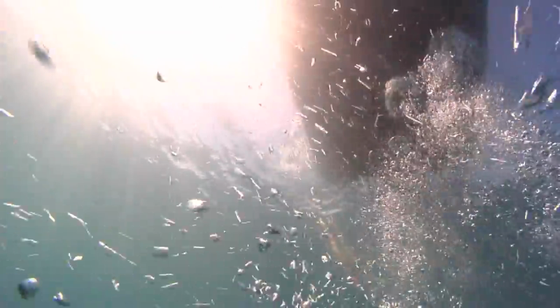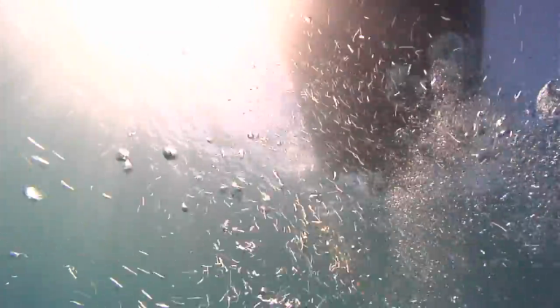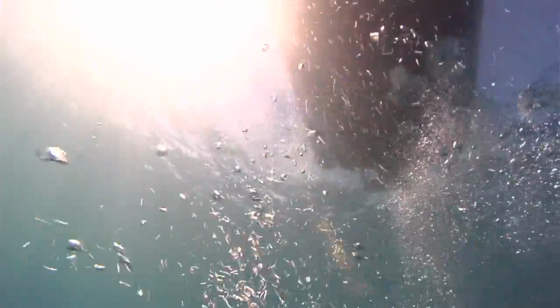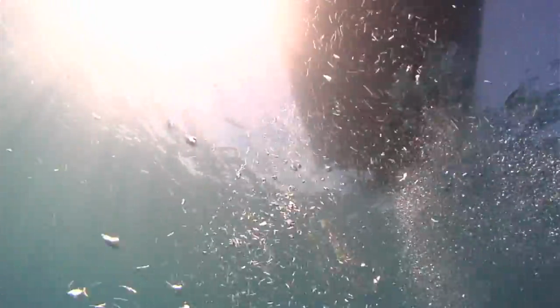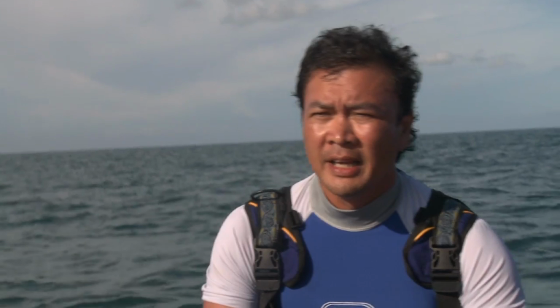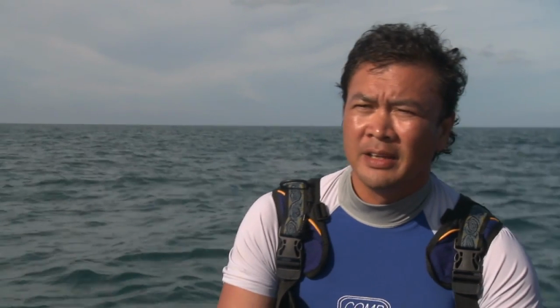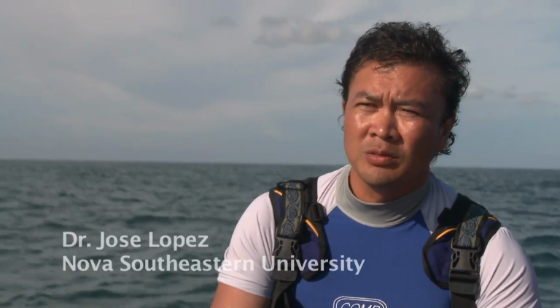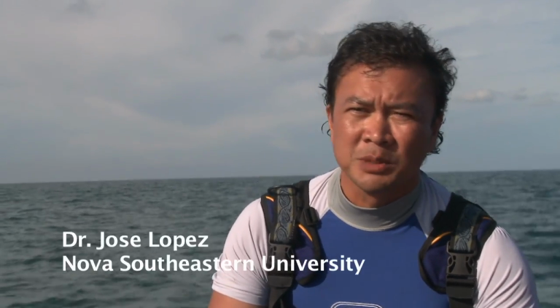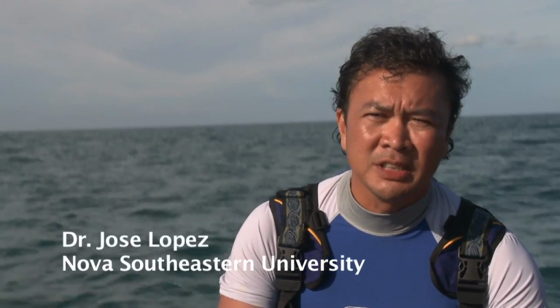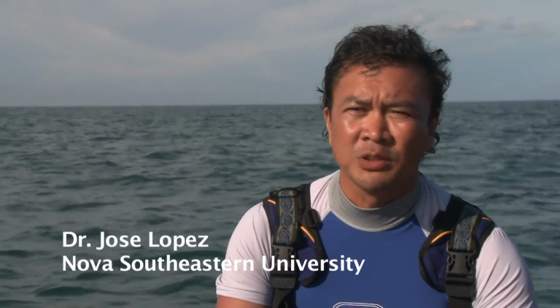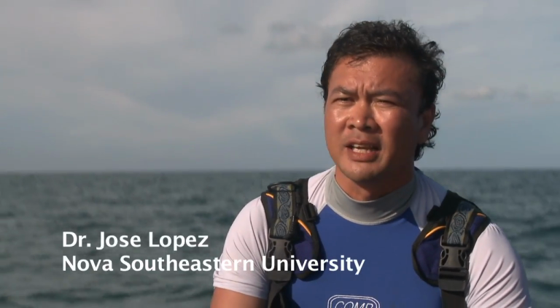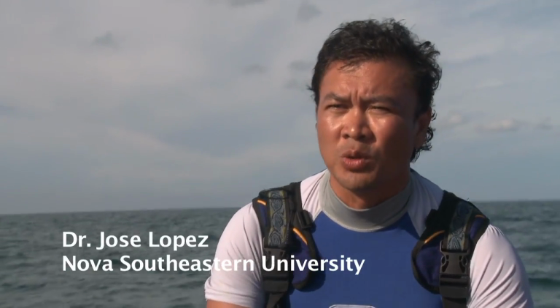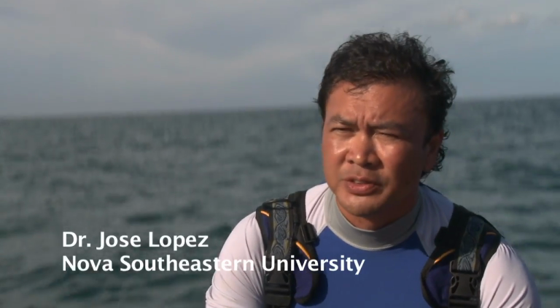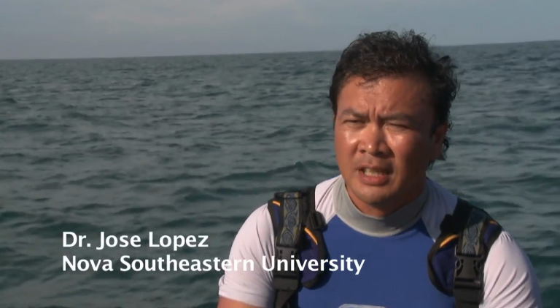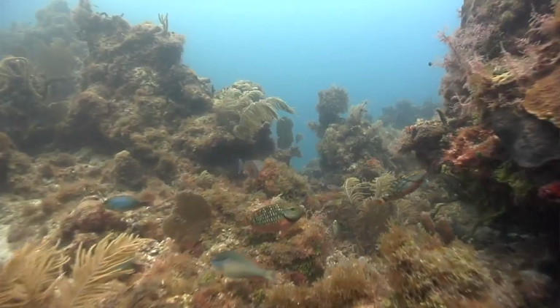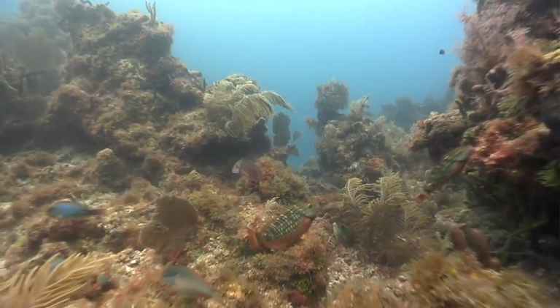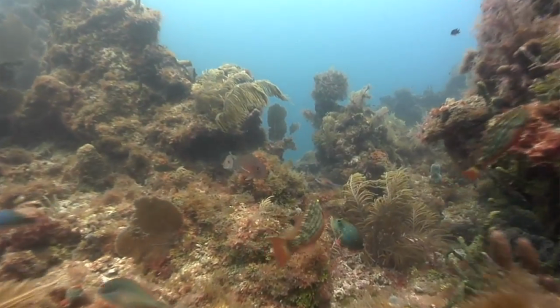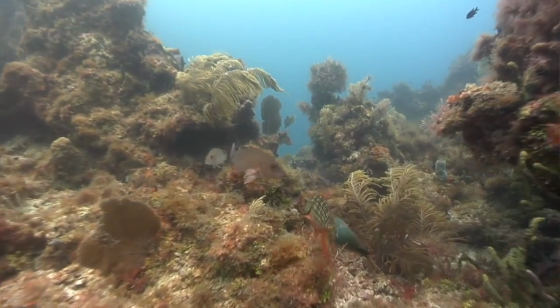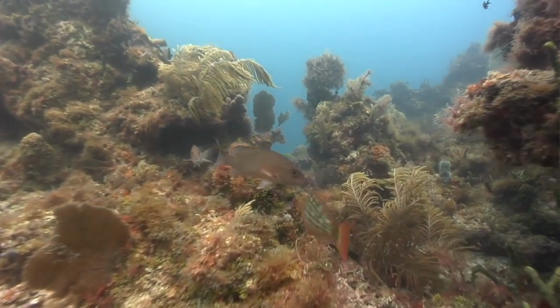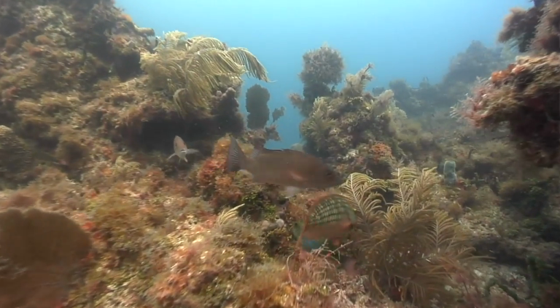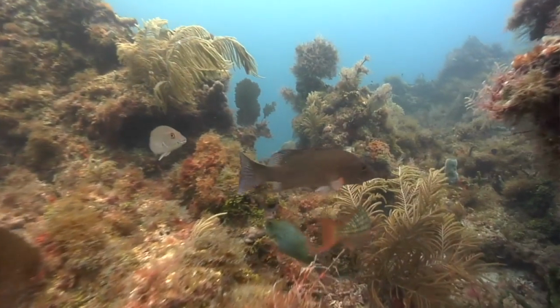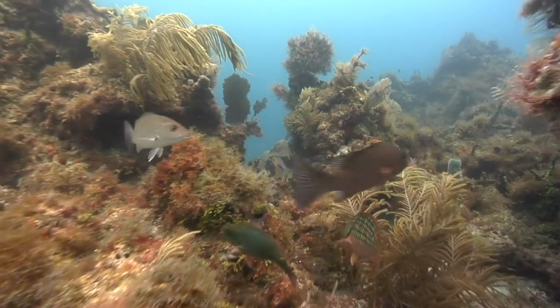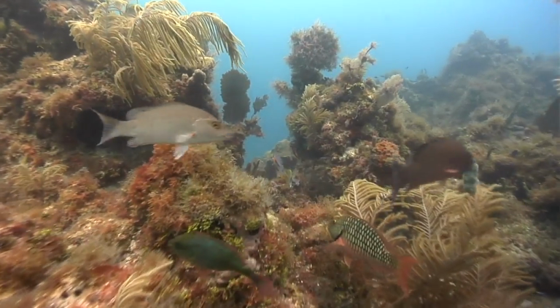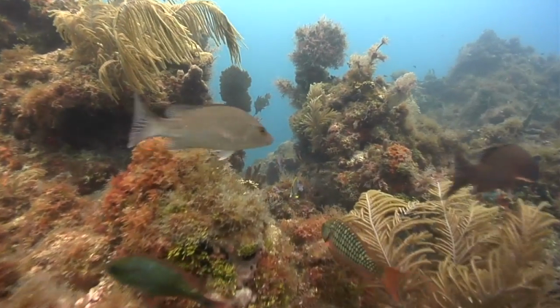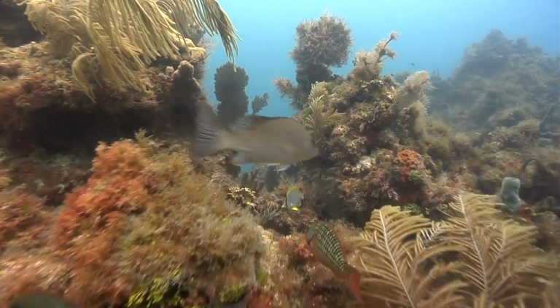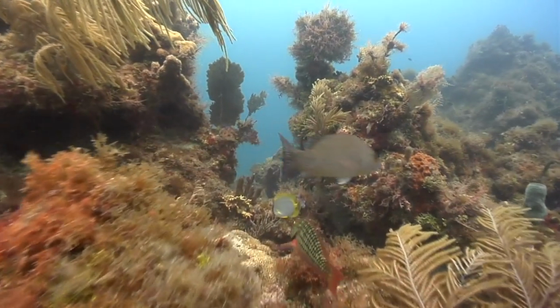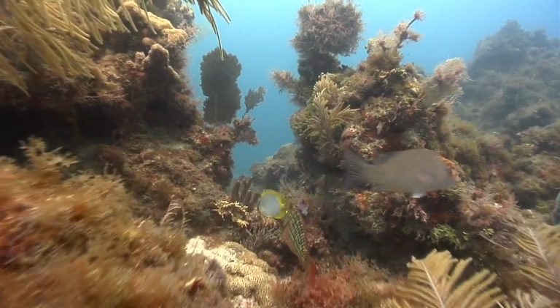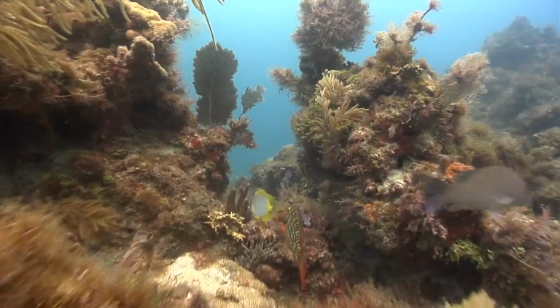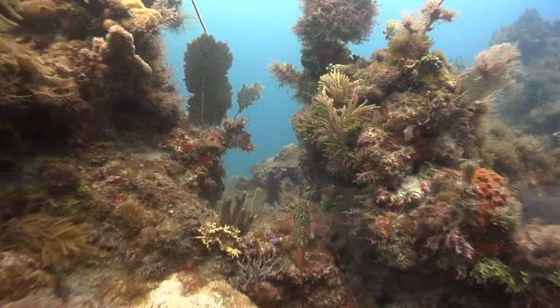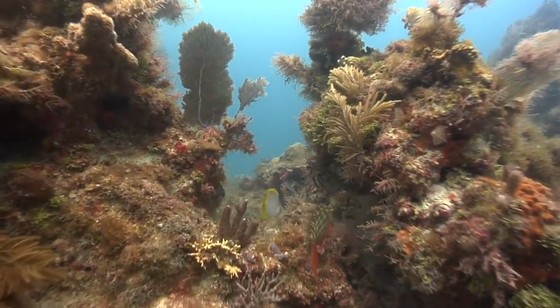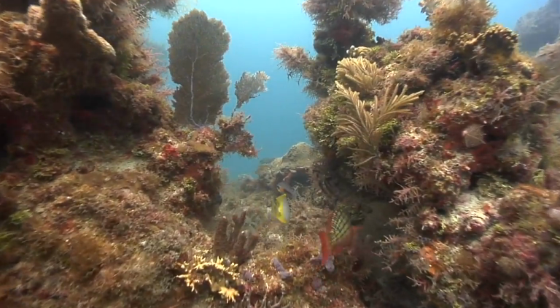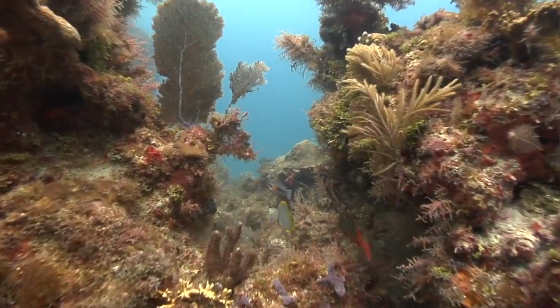I'm a sponge biologist and we're looking at sponges in their natural habitat of coral reefs. Reefs are important because of their high biodiversity — a lot of different species. They're the rainforests of the seas.